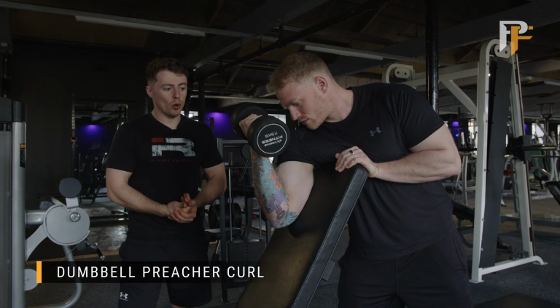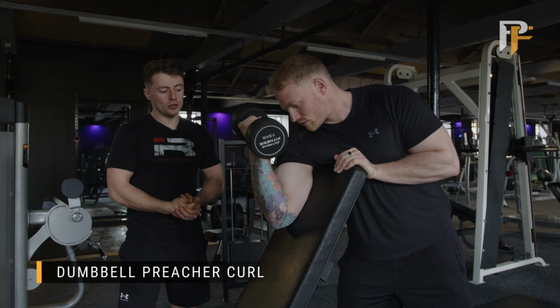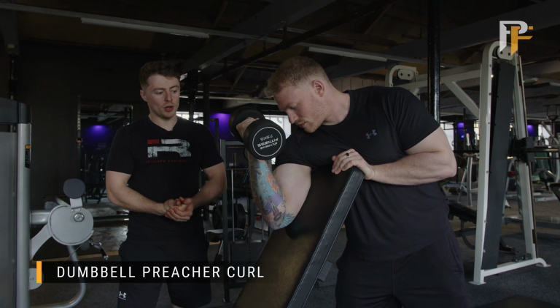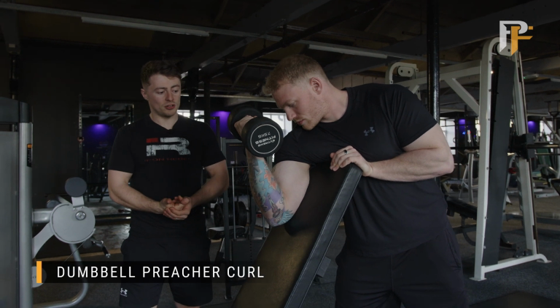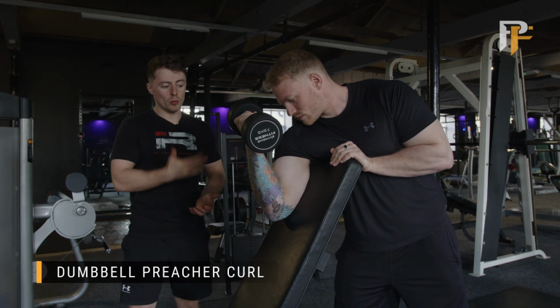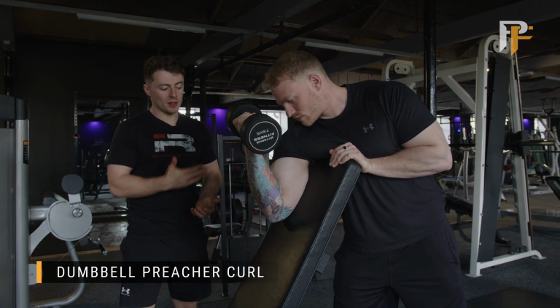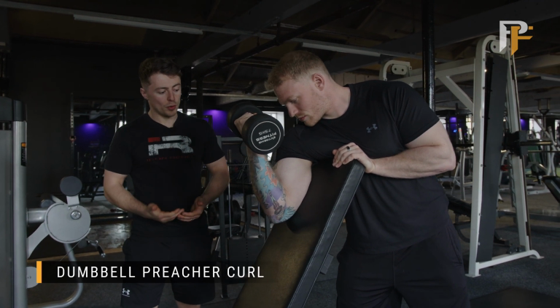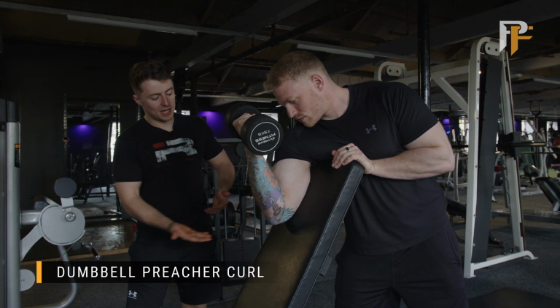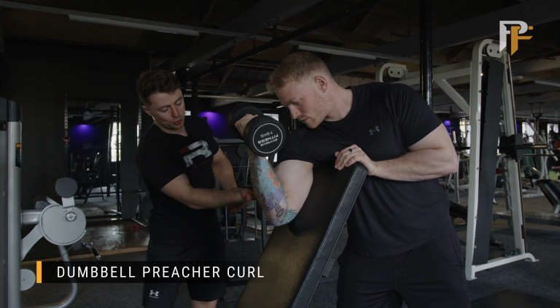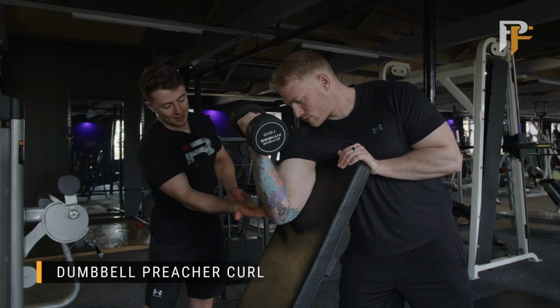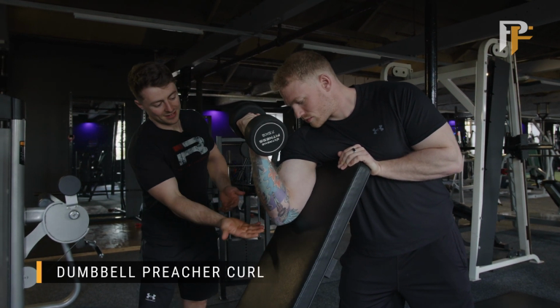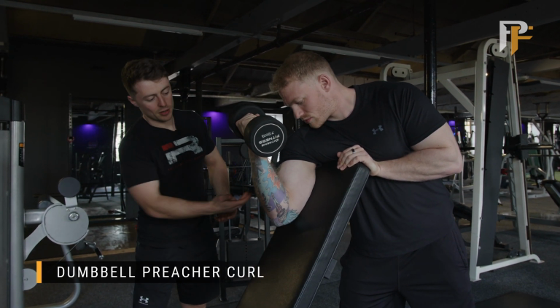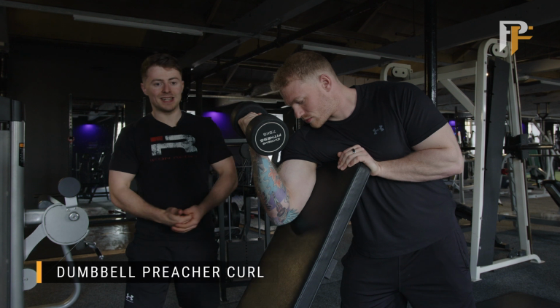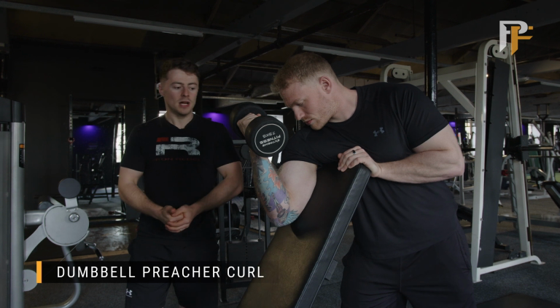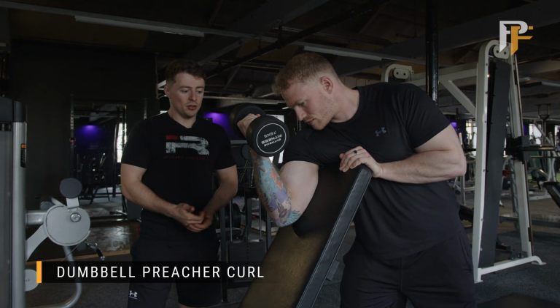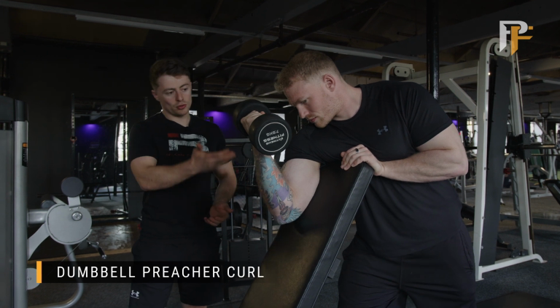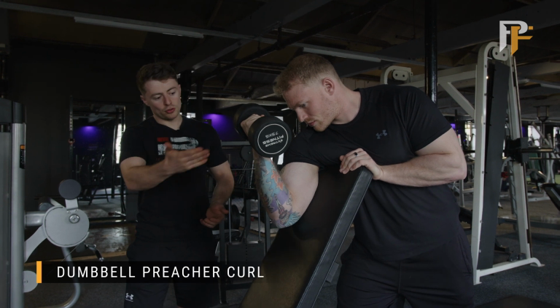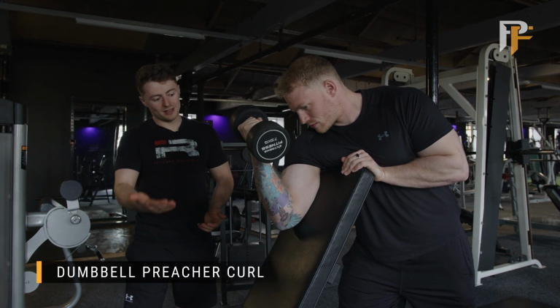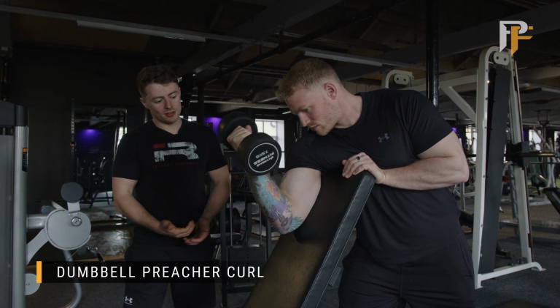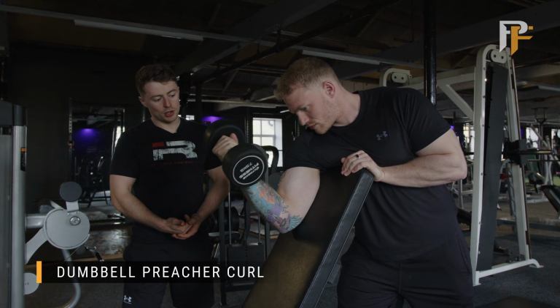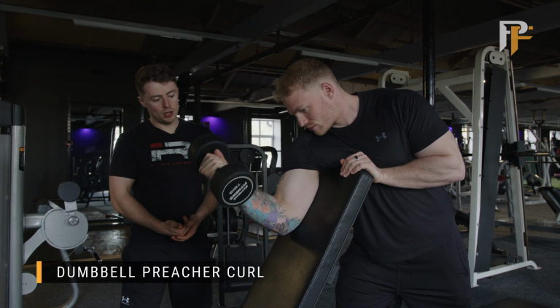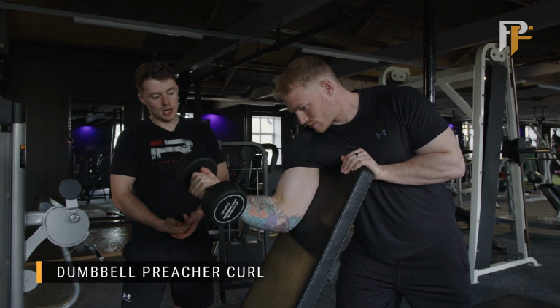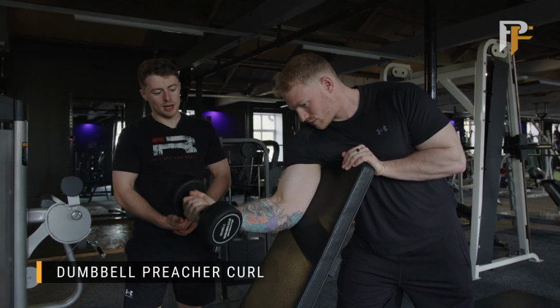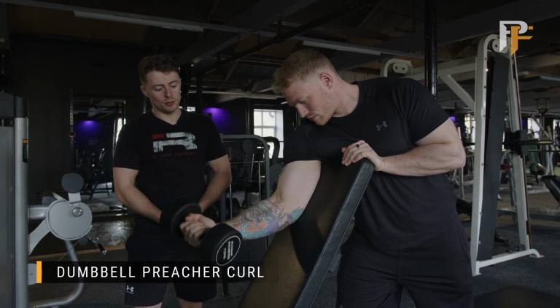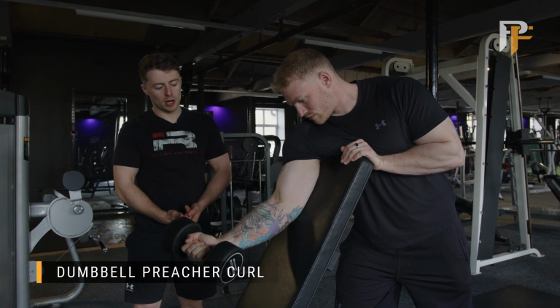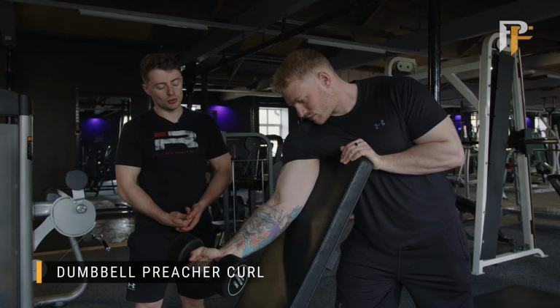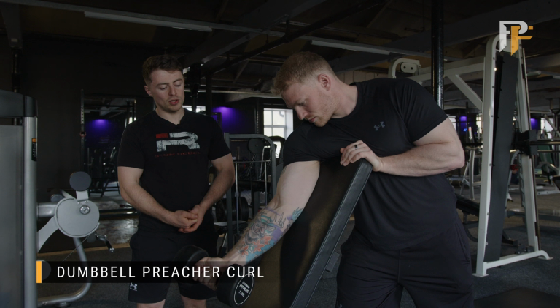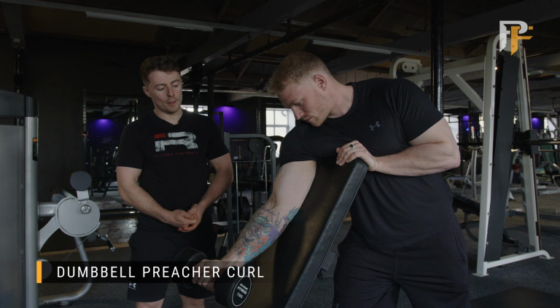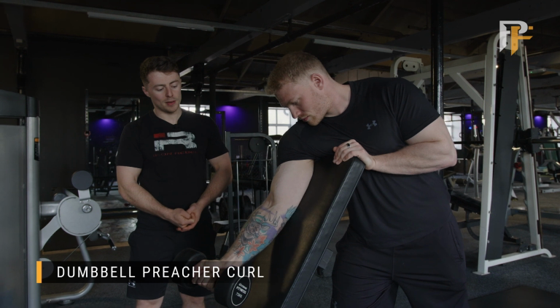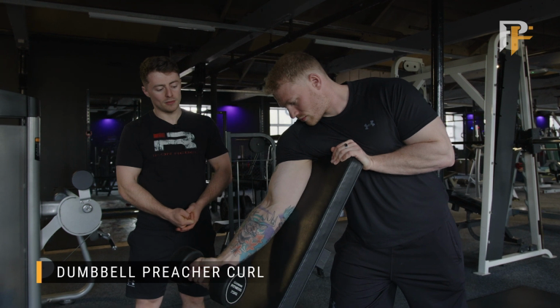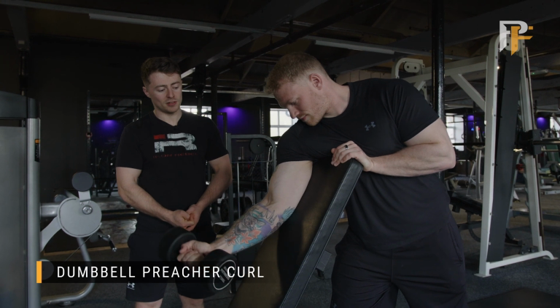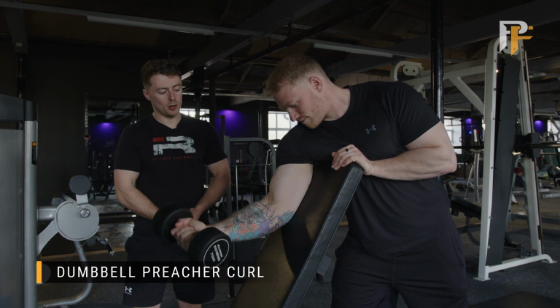What we're going to do in this one is just a normal bicep curl, but we're going to keep our tricep nice and tight on the pad here. James is going to slowly extend his arm down, and as he comes back up he's going to squeeze through that bicep and flex it back up.